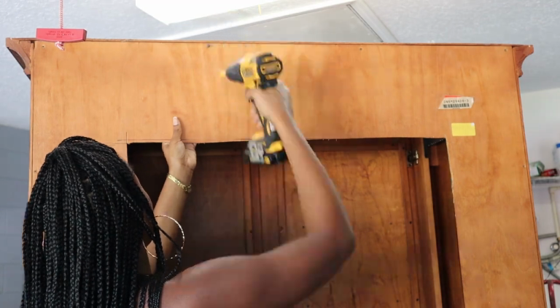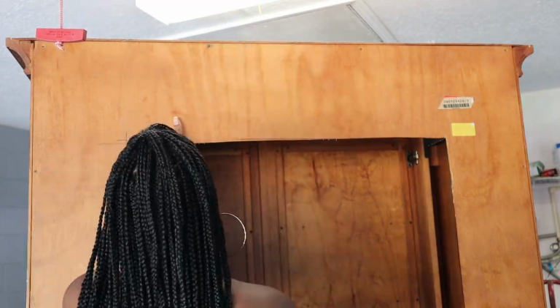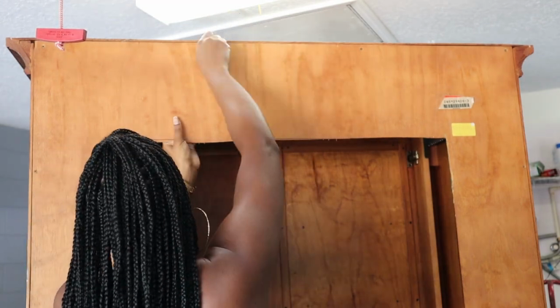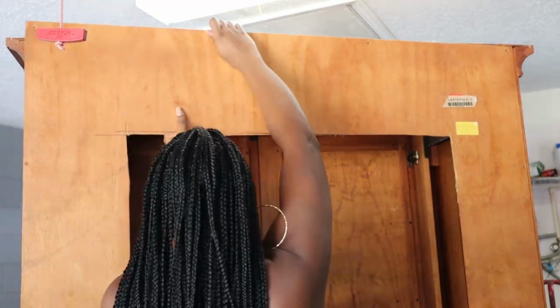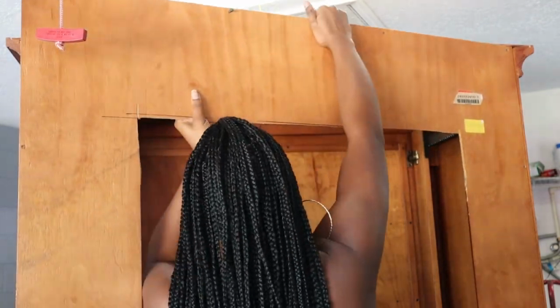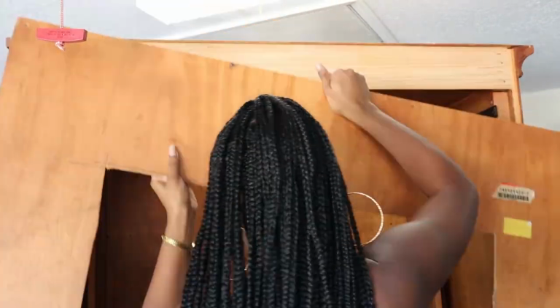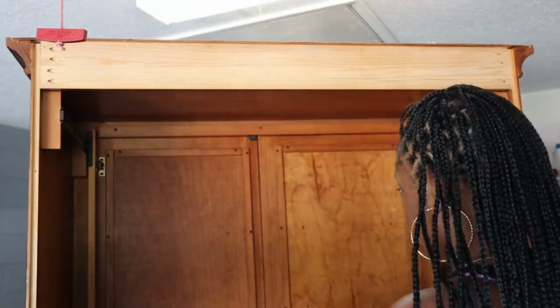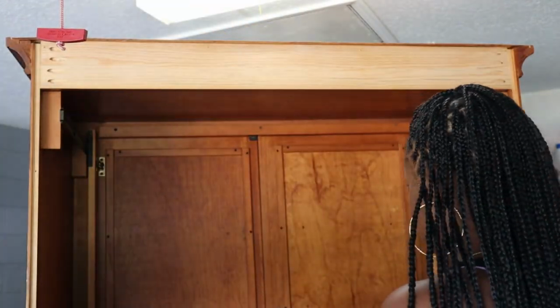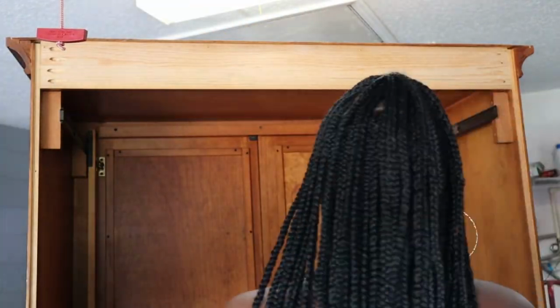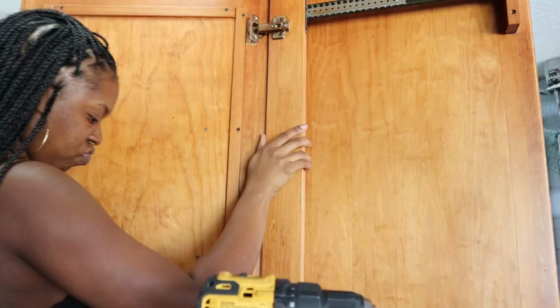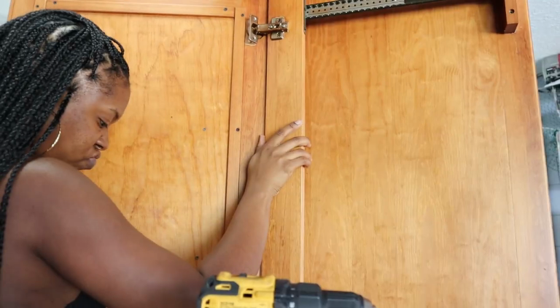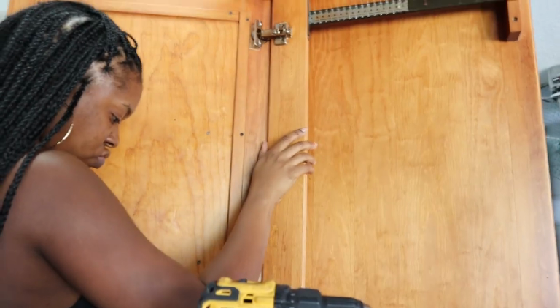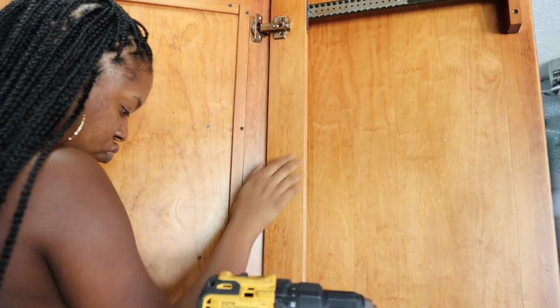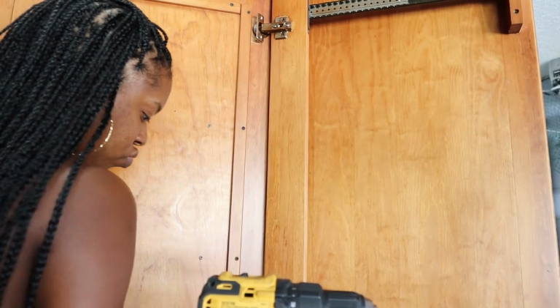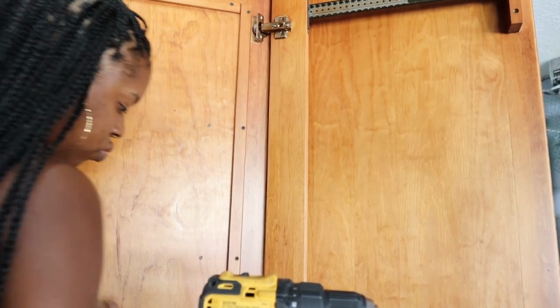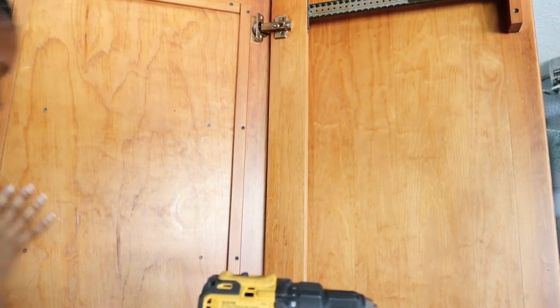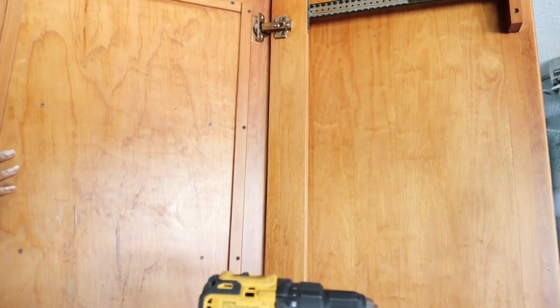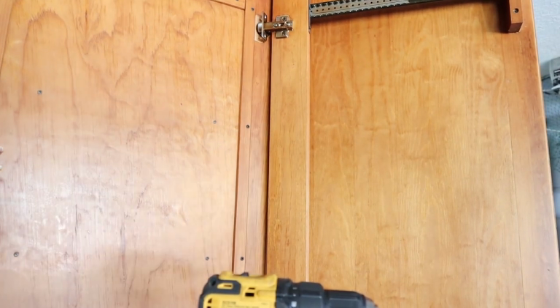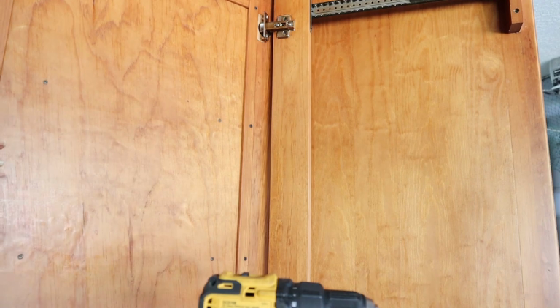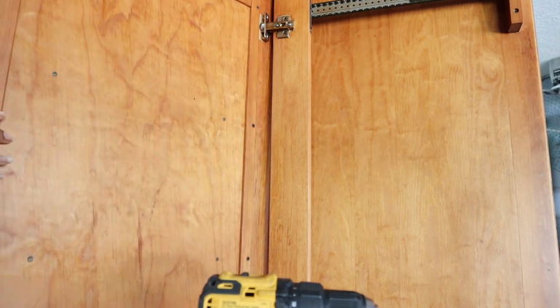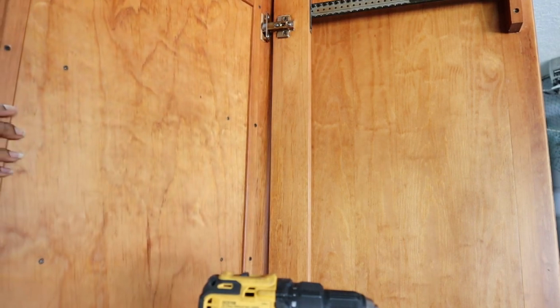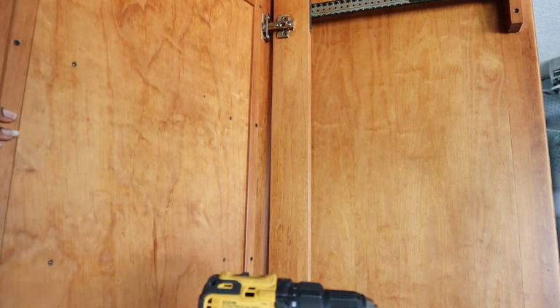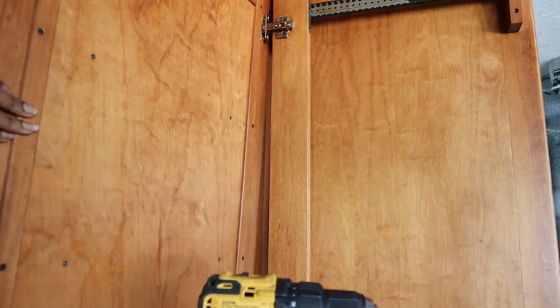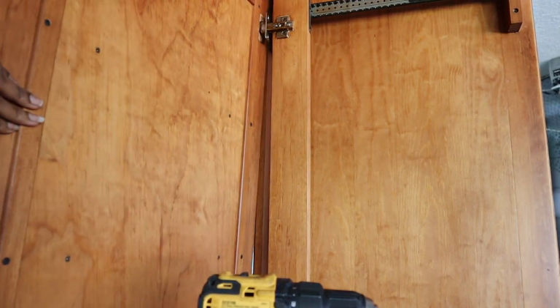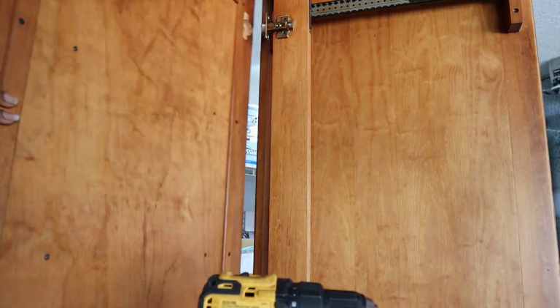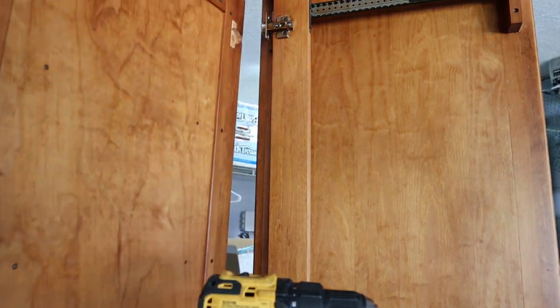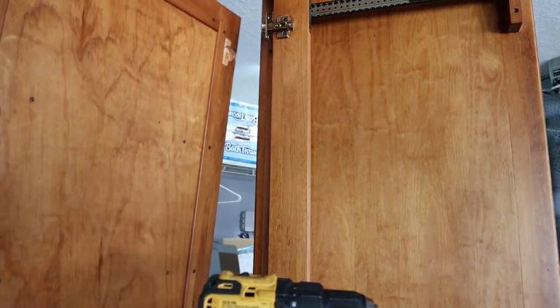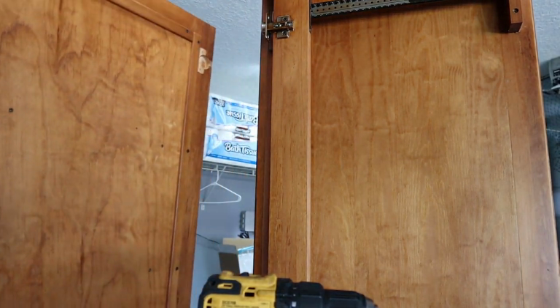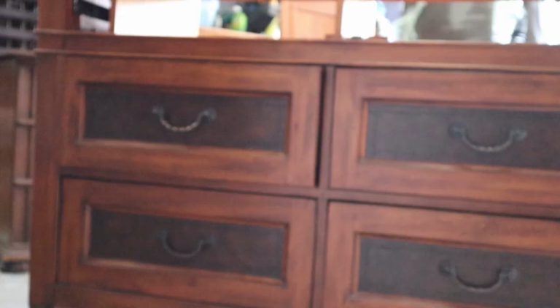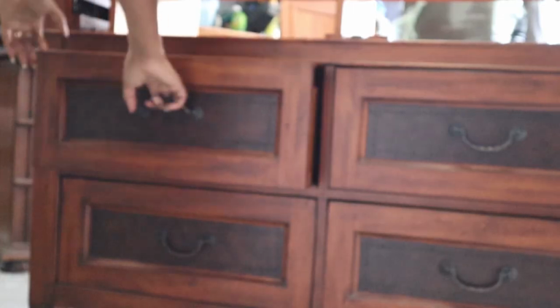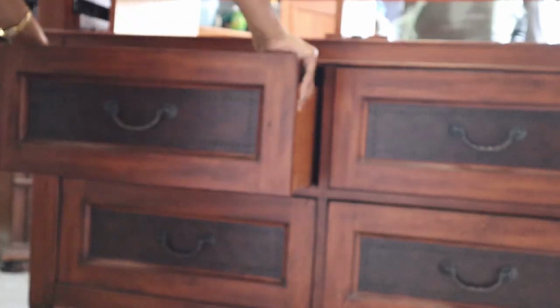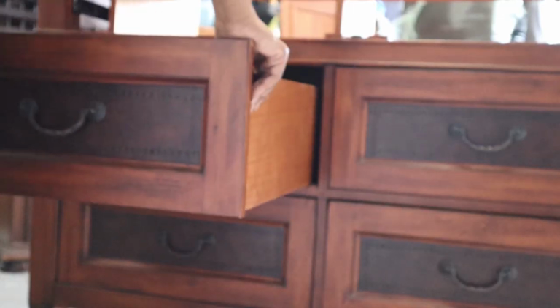Here you'll see me removing all the doors, drawers, and boards — say that three times fast — and this is to get the project started.